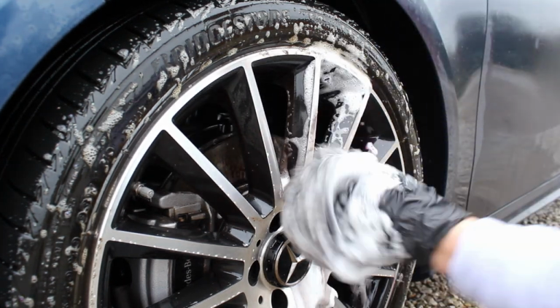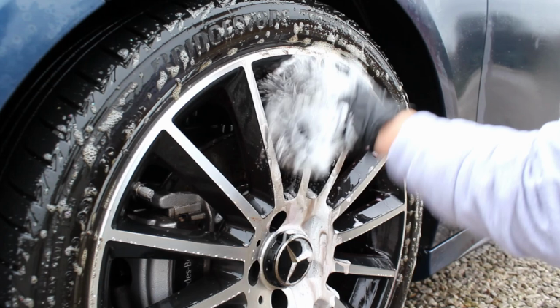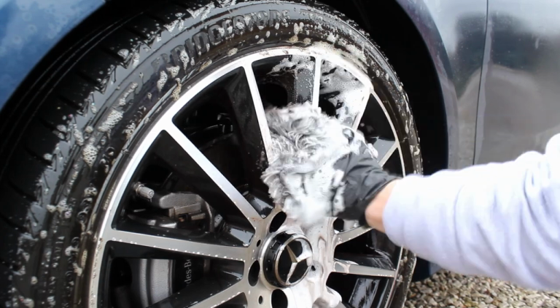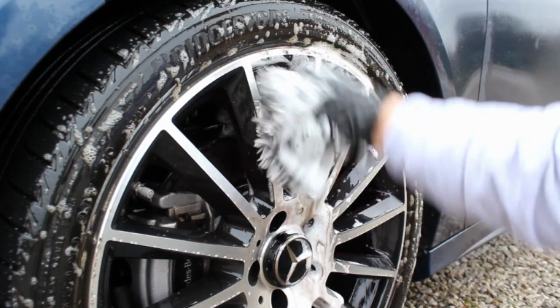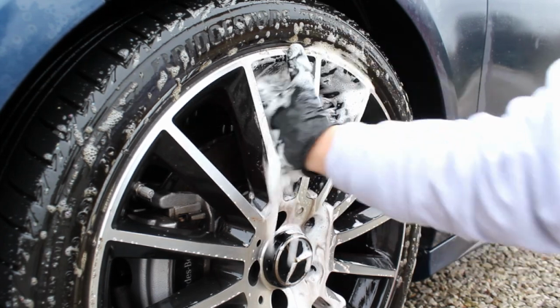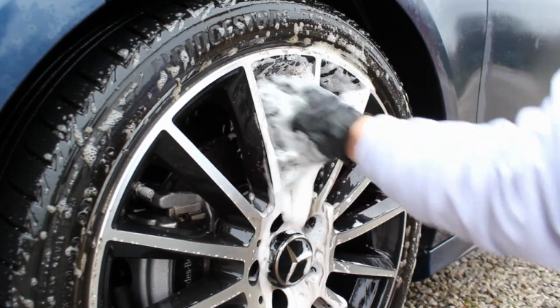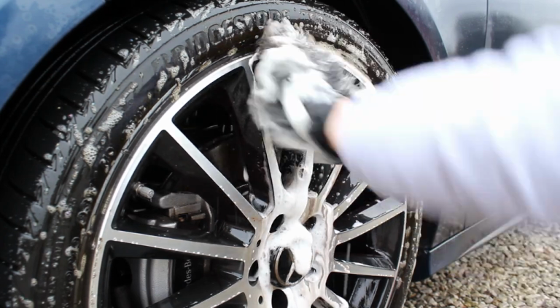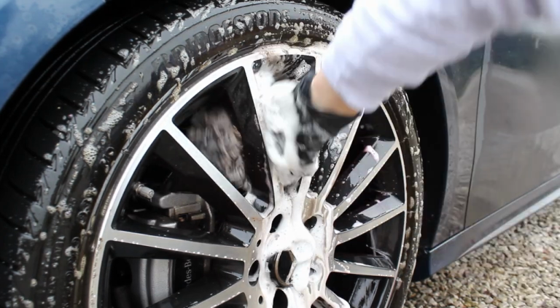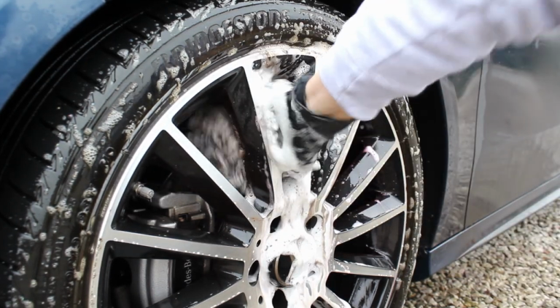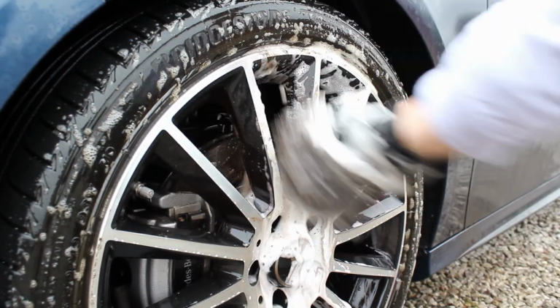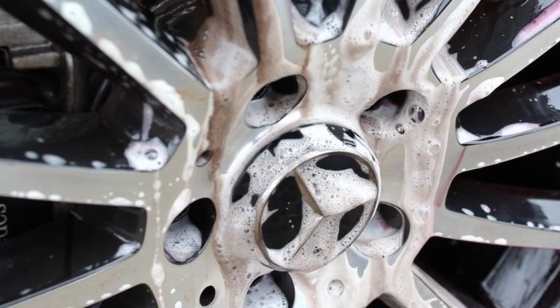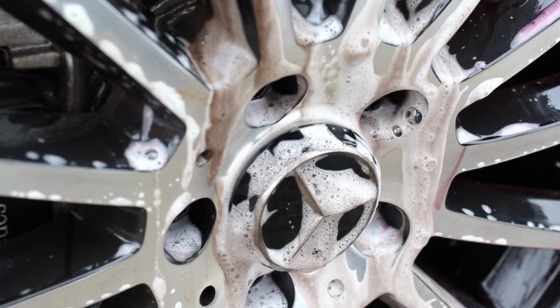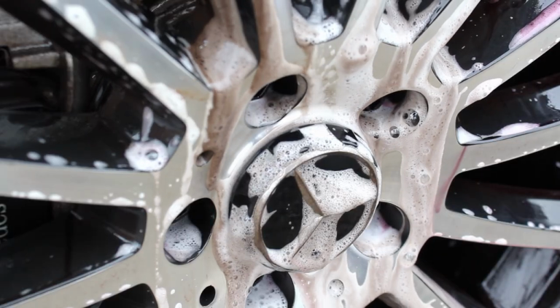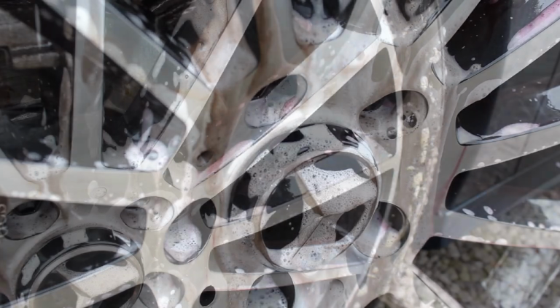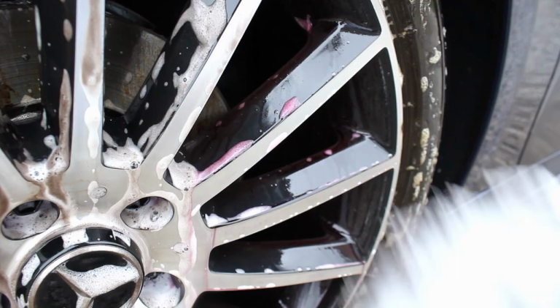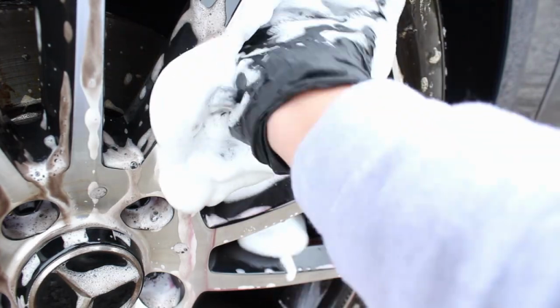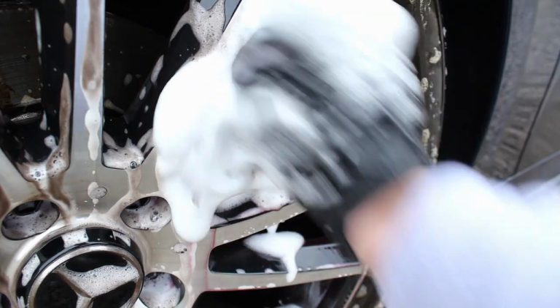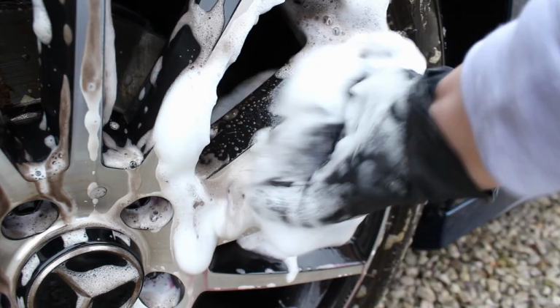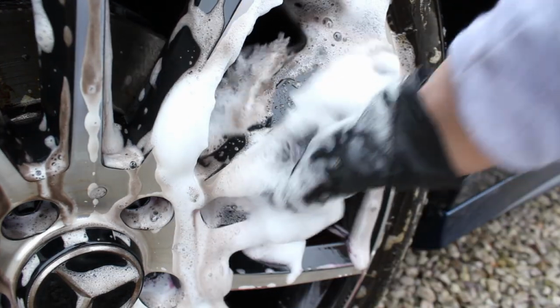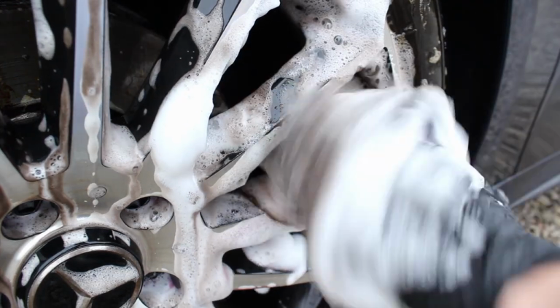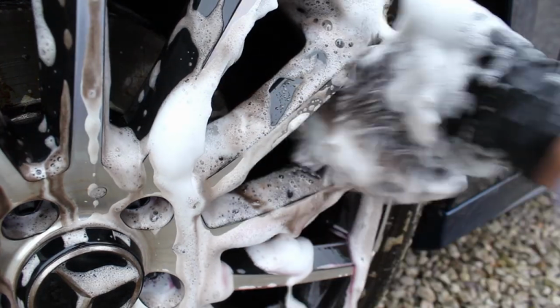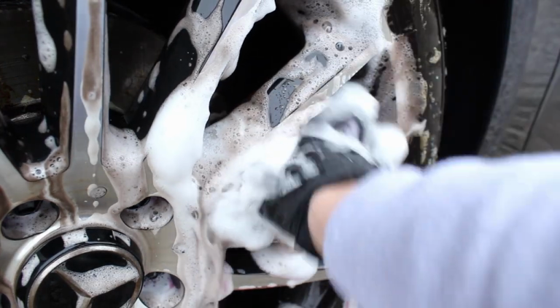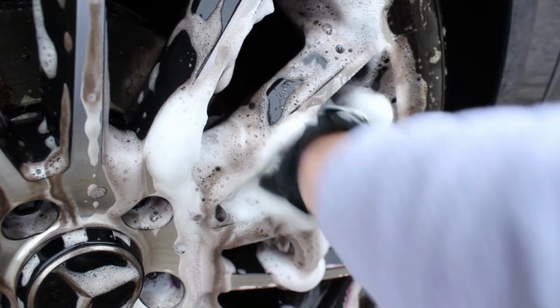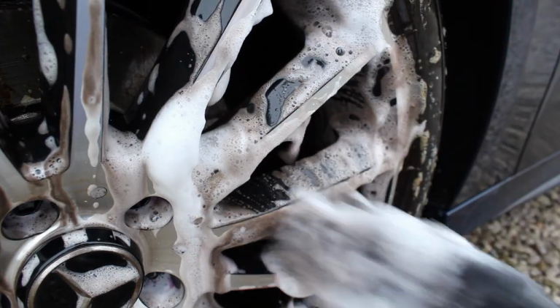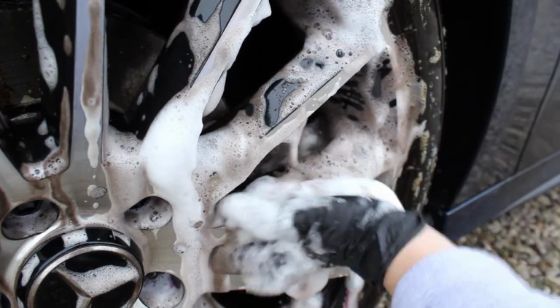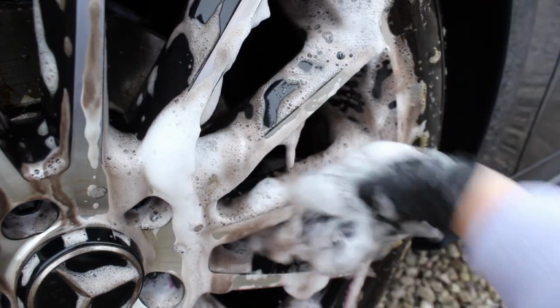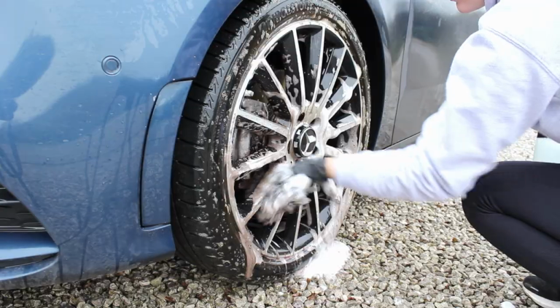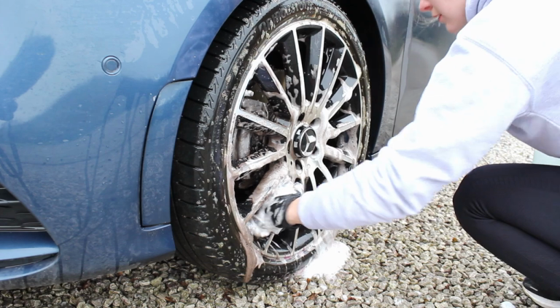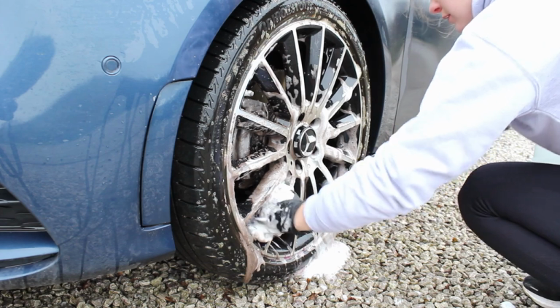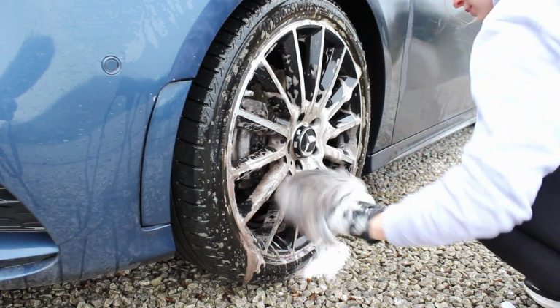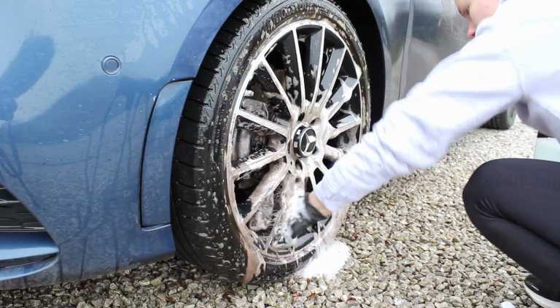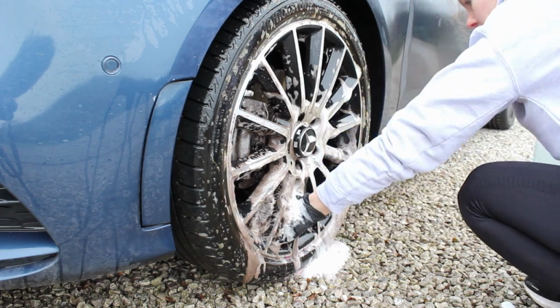Stiana Gloss Huell did a really good job at lifting a lot of the baked-on brake dust. The only area where it particularly struggled was inside the barrel of the wheel, where realistically I do think the wheels would have needed to come off the car and be treated with acid.